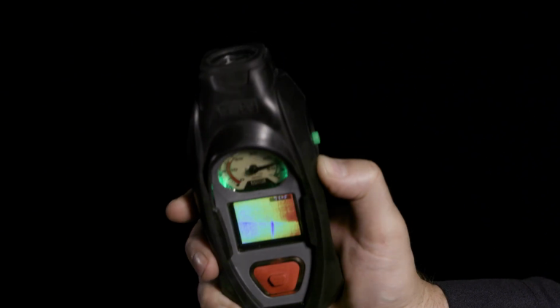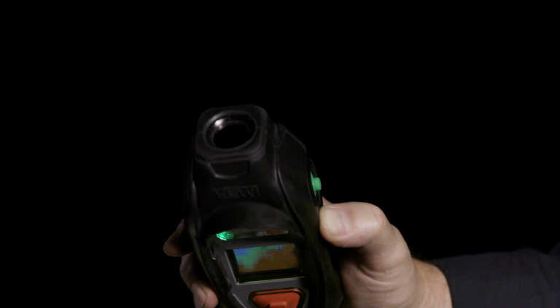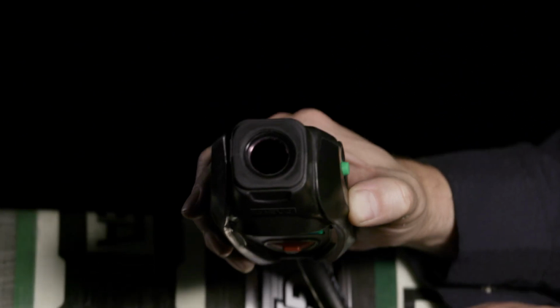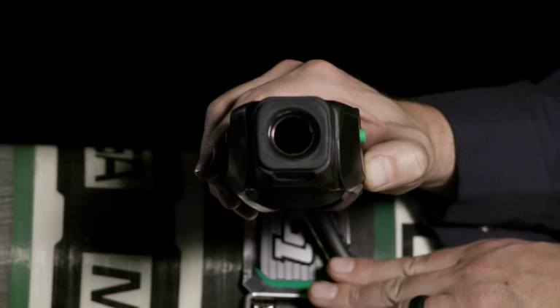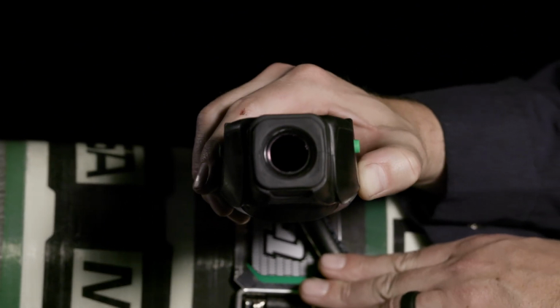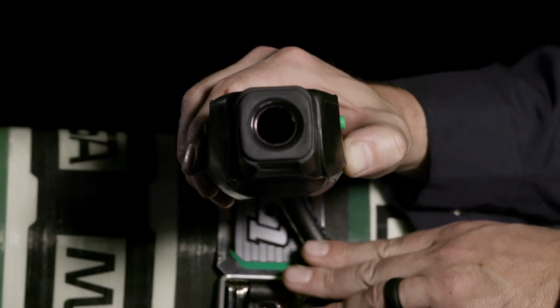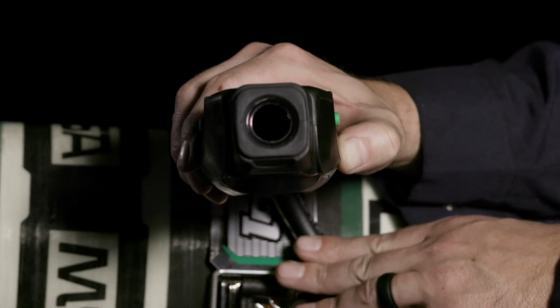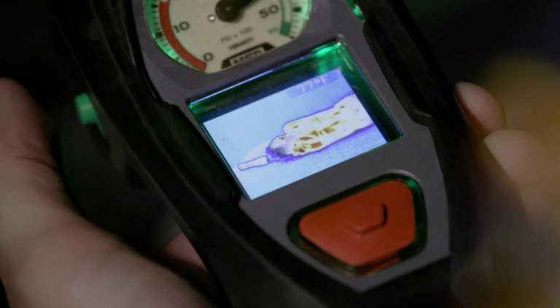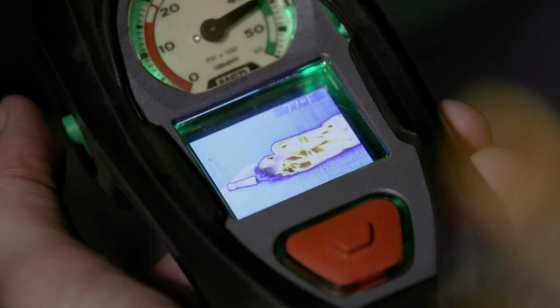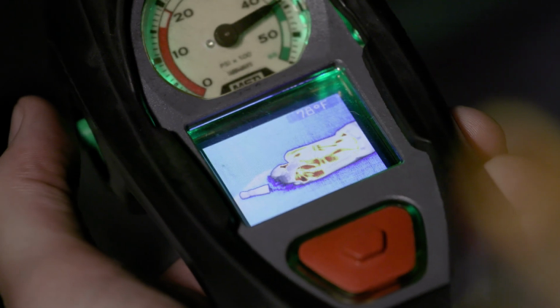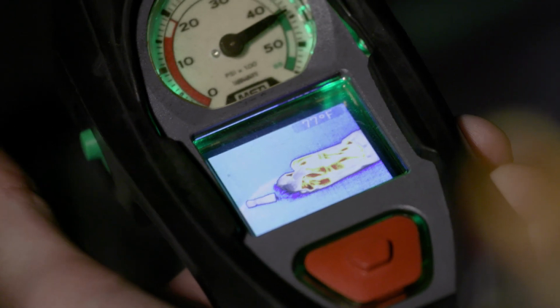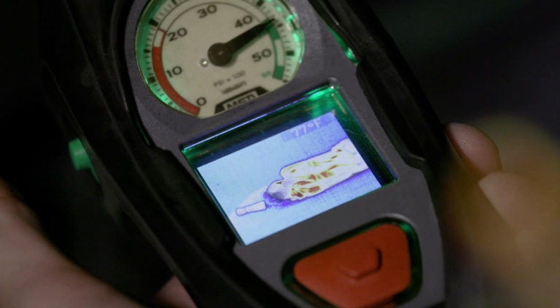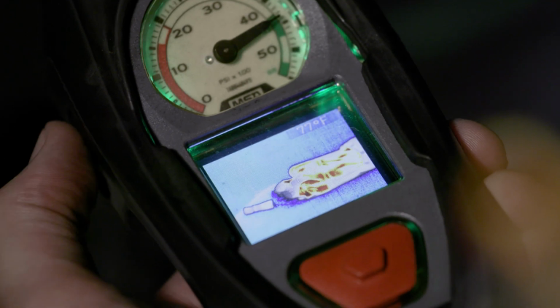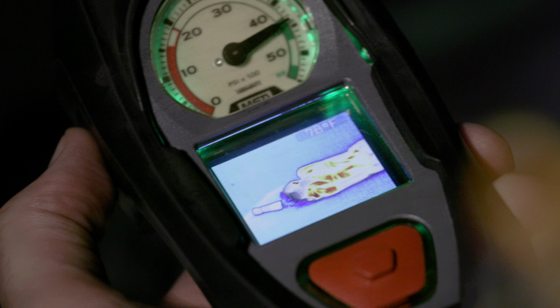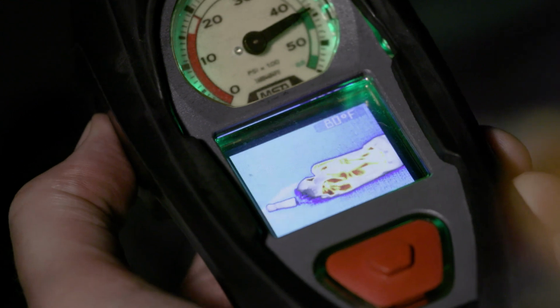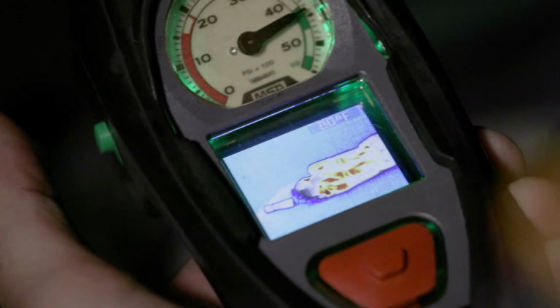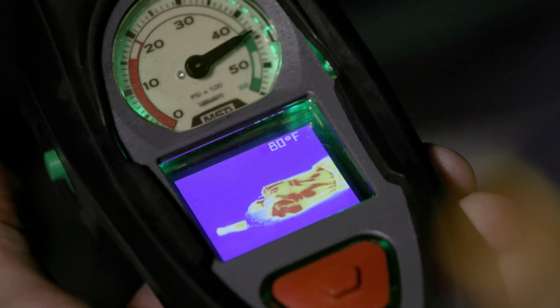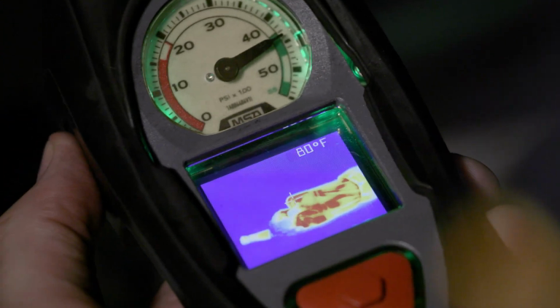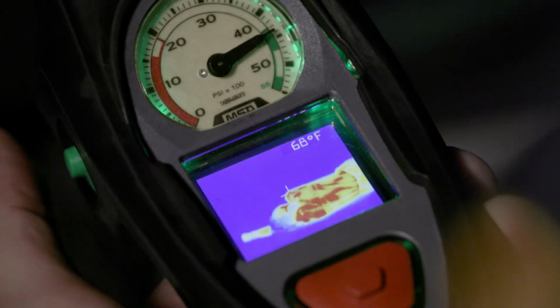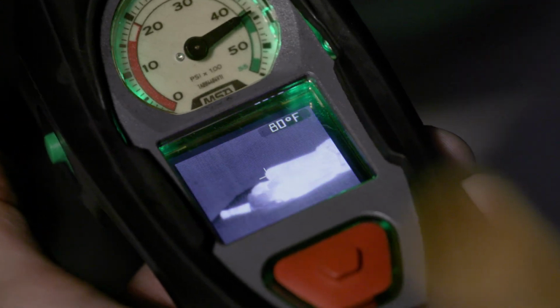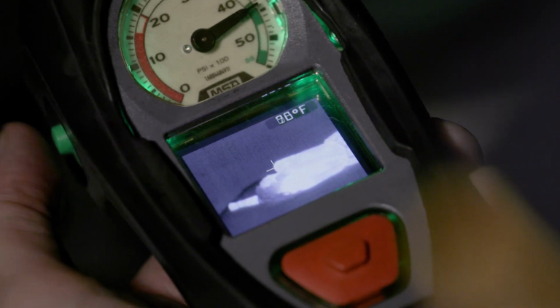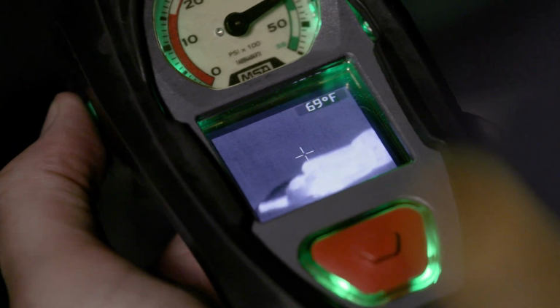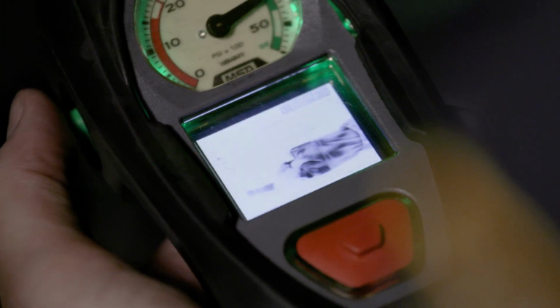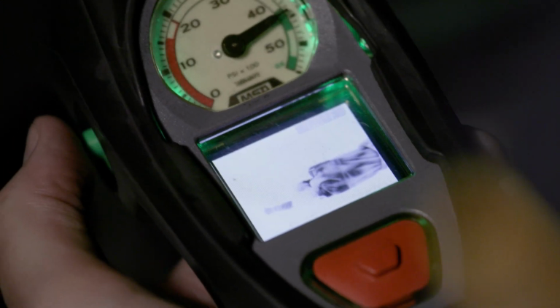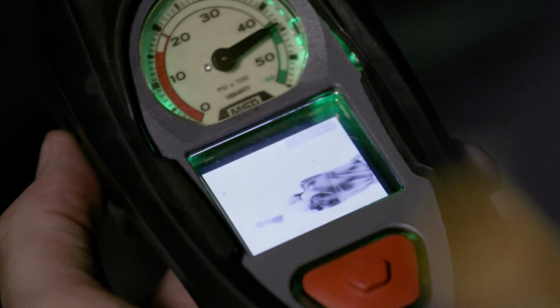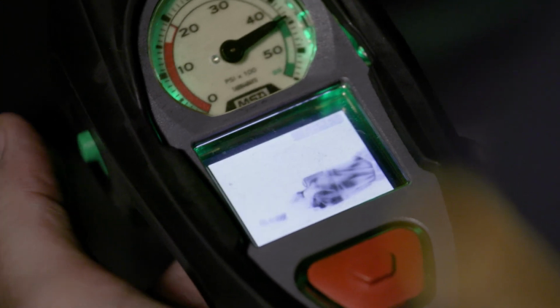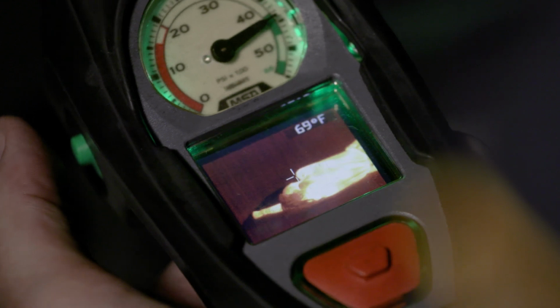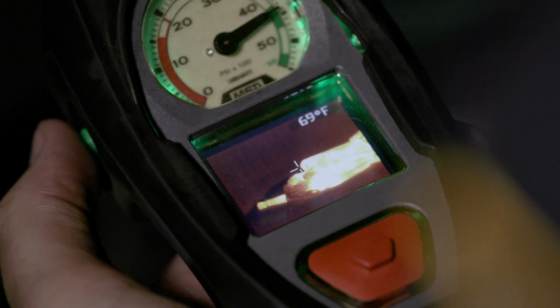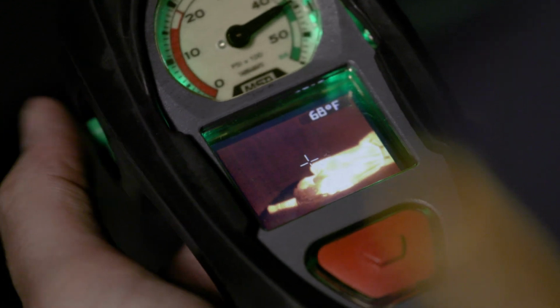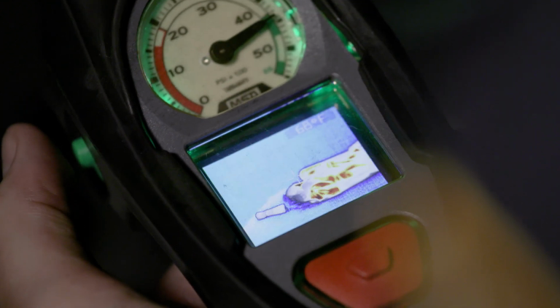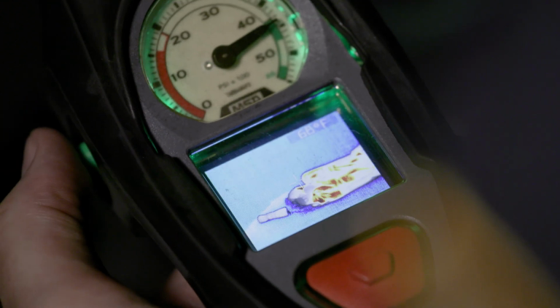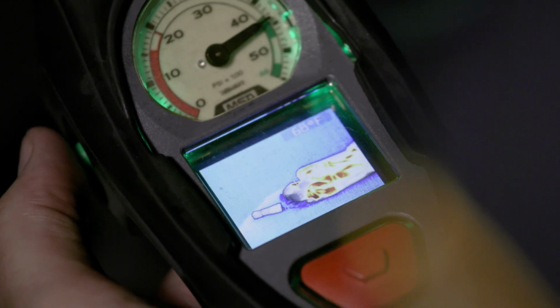Point the lens on the front of the PASS at the object you wish to assess. To change the color palette of the screen, press and release one of the green buttons until you have reached the desired color. Each color palette has a specific function.